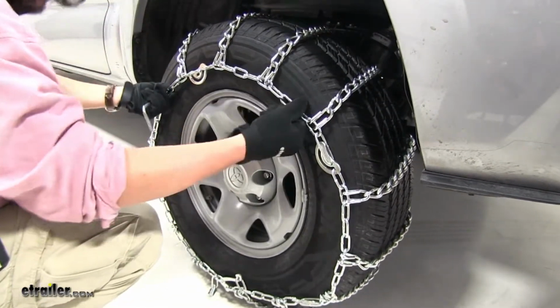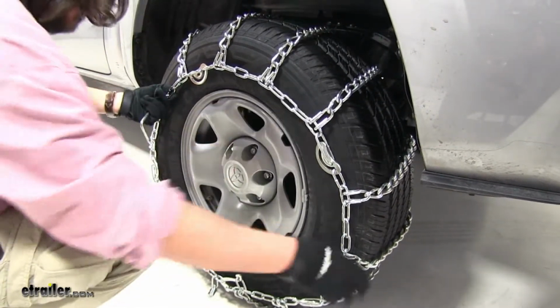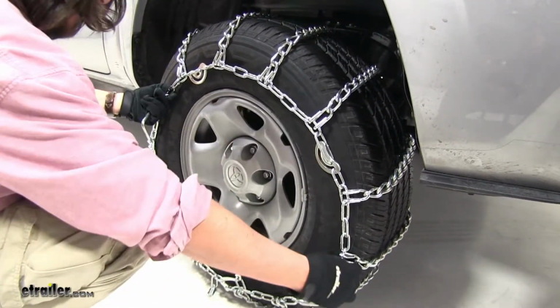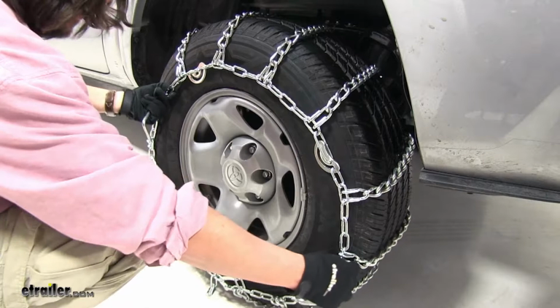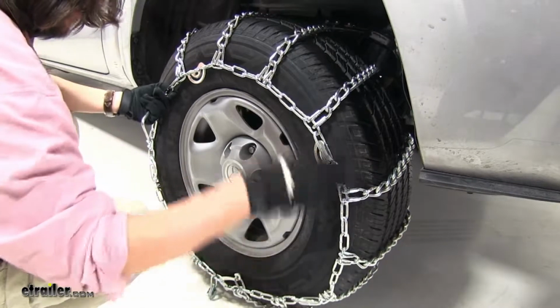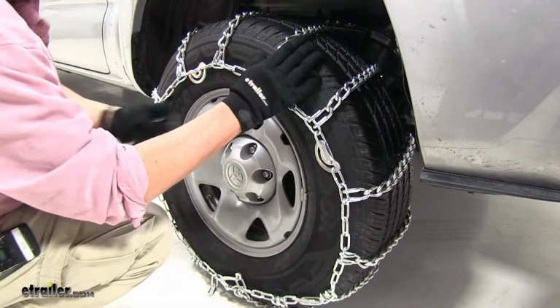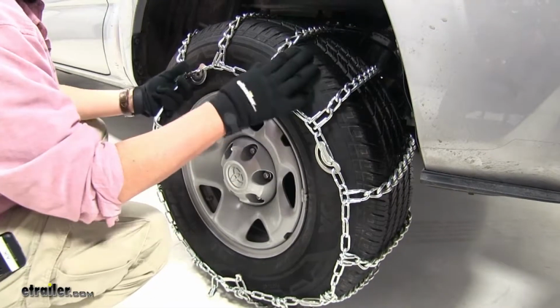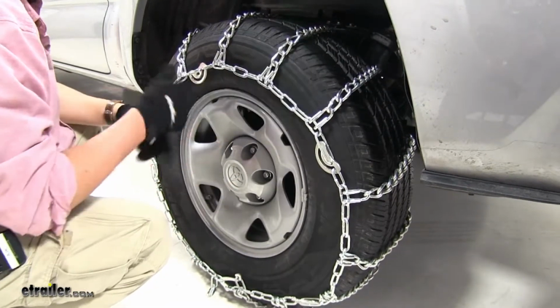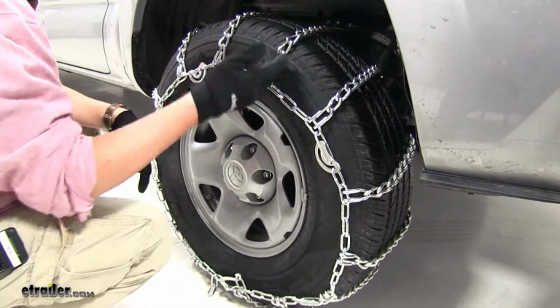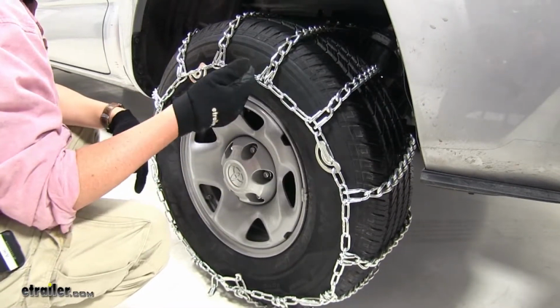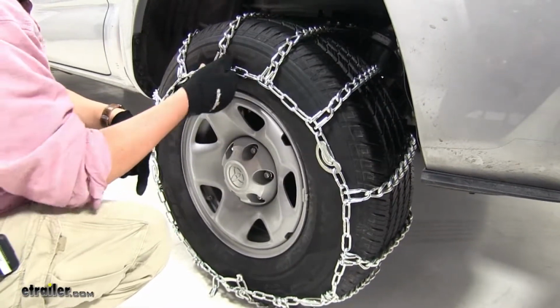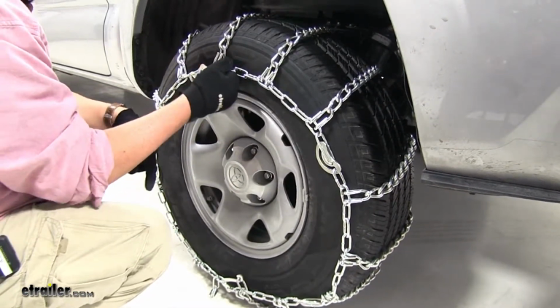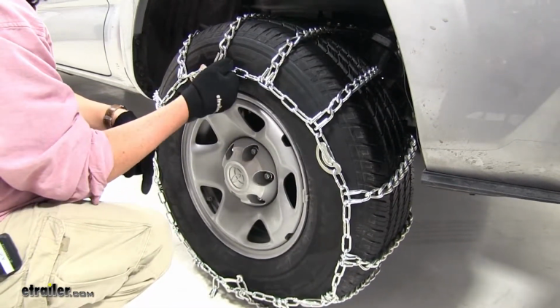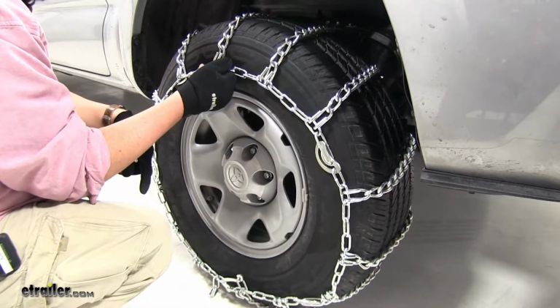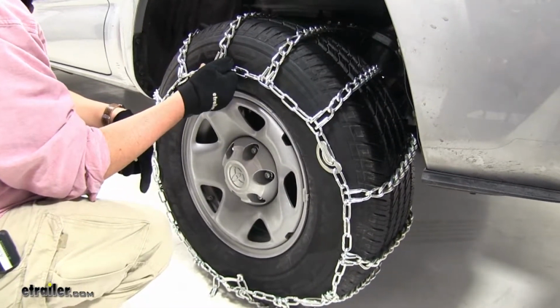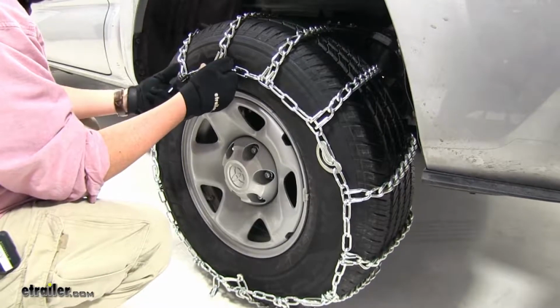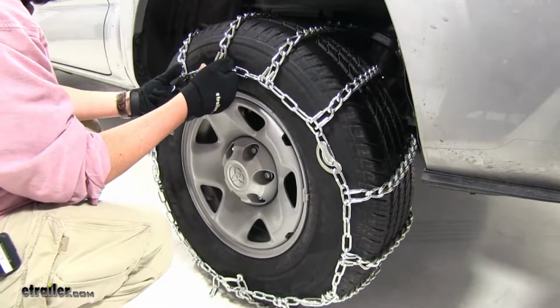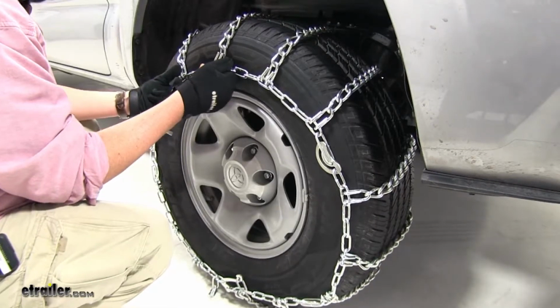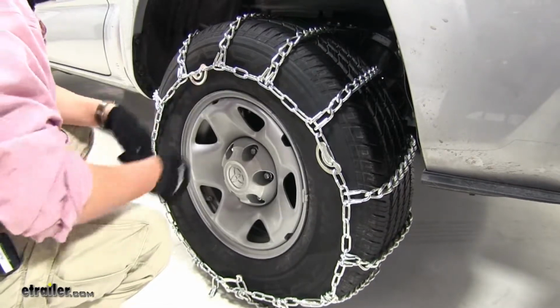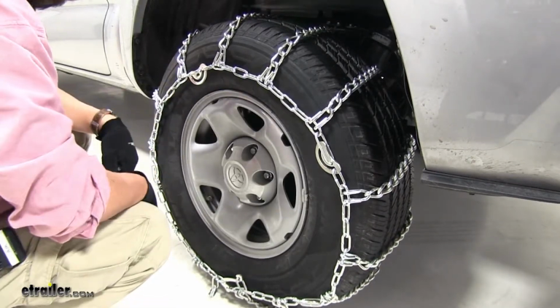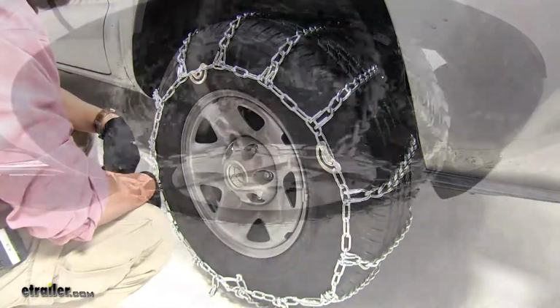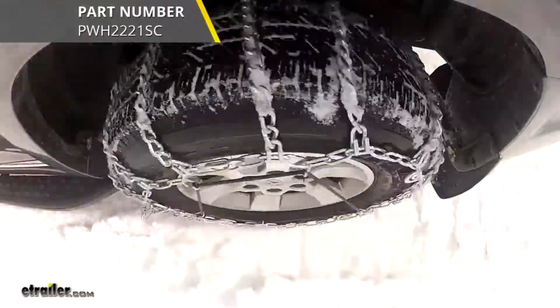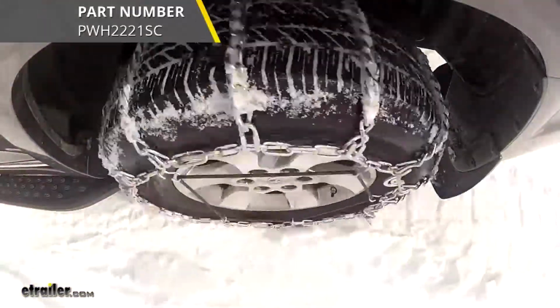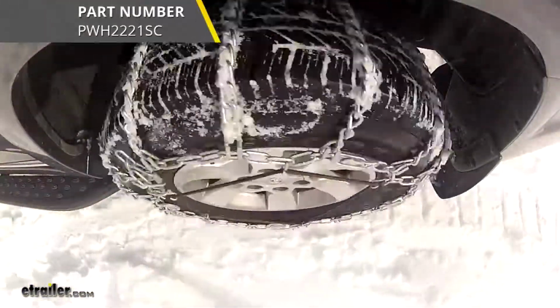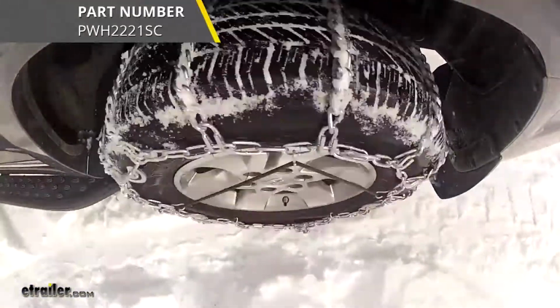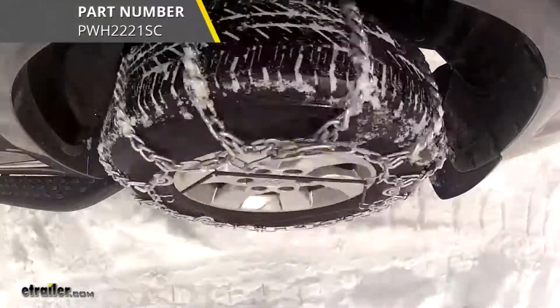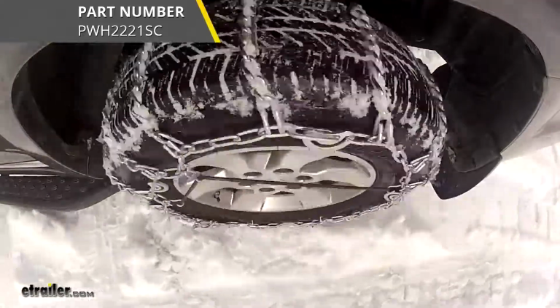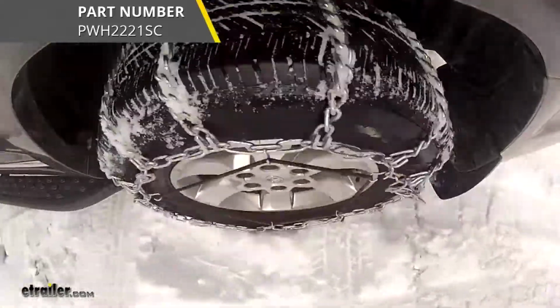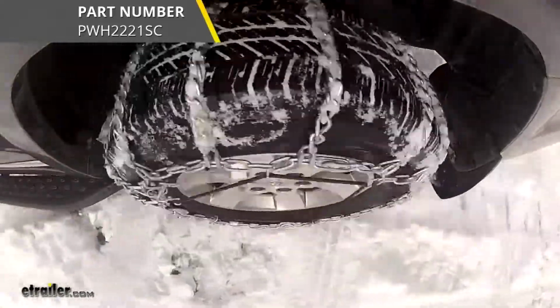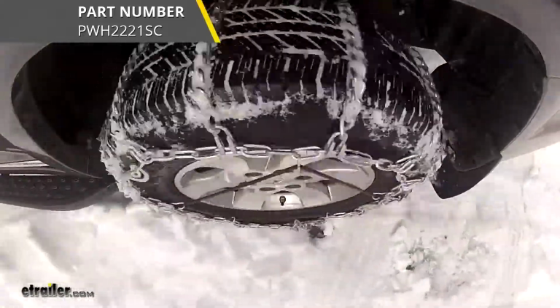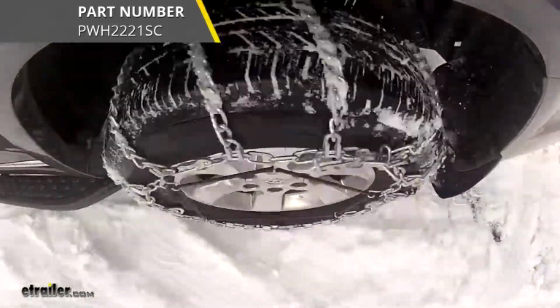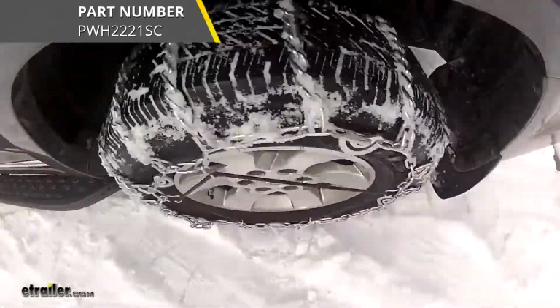And now you can see there's no play on the chain. At this point, you'd want to drive a short distance, double check to make sure the tension and everything's working properly, and then we're going to be good to go. And there you have it for the Glacier Twist Link Snow Tire Chains with Cam Tighteners on our 2018 Toyota Tacoma.